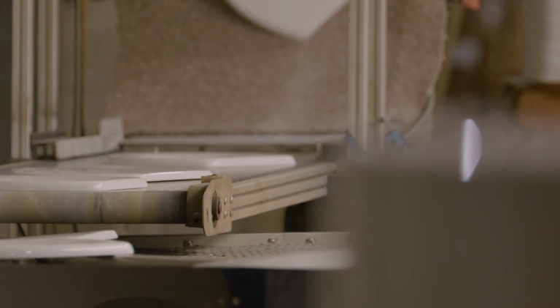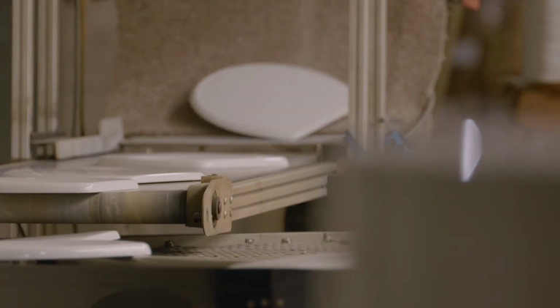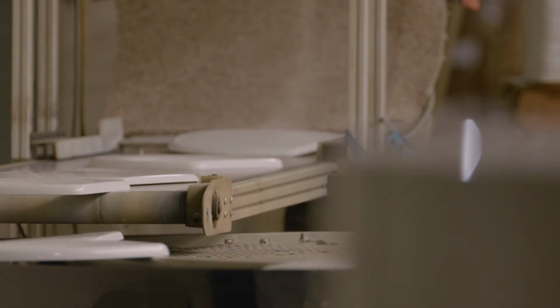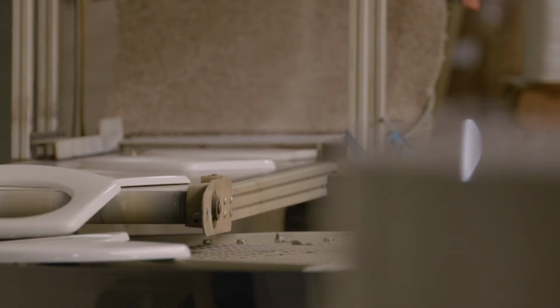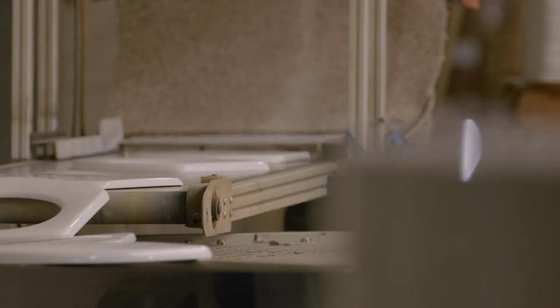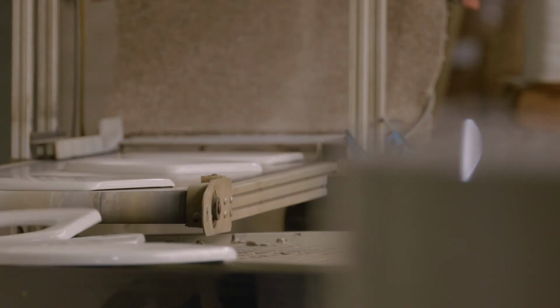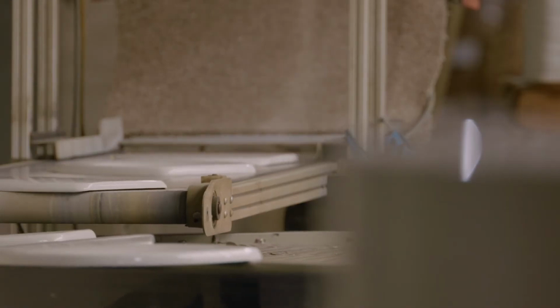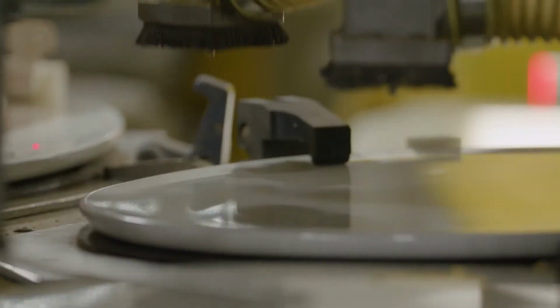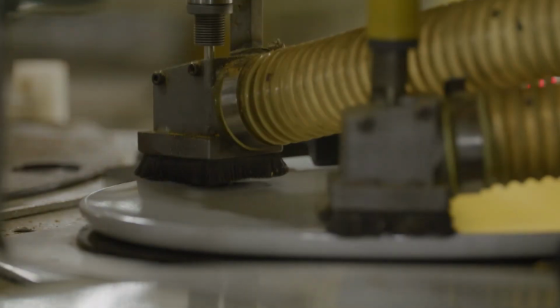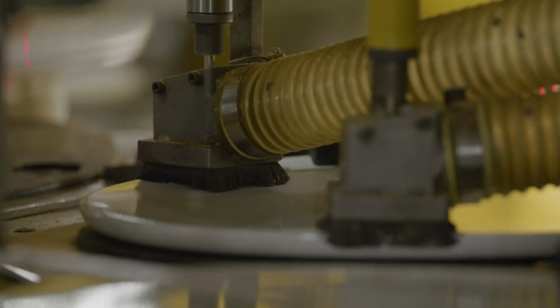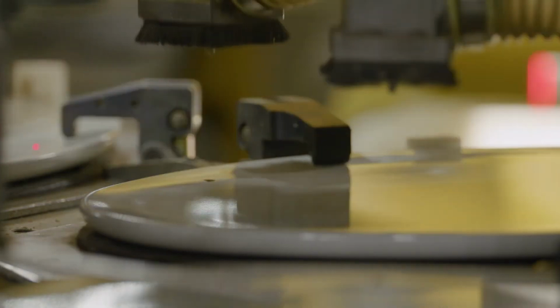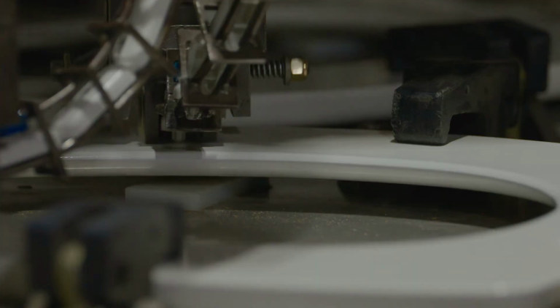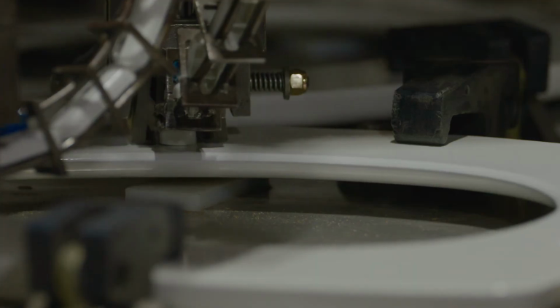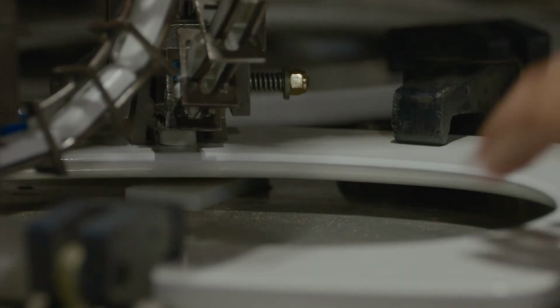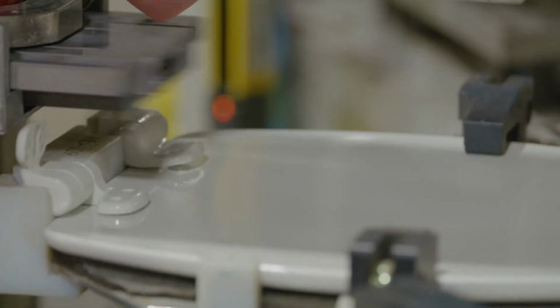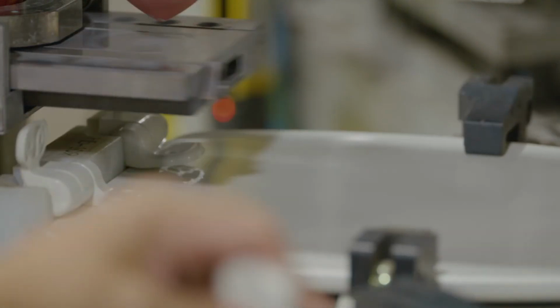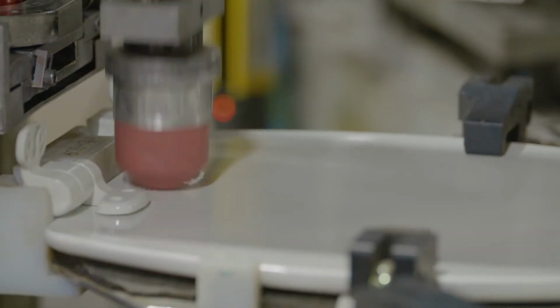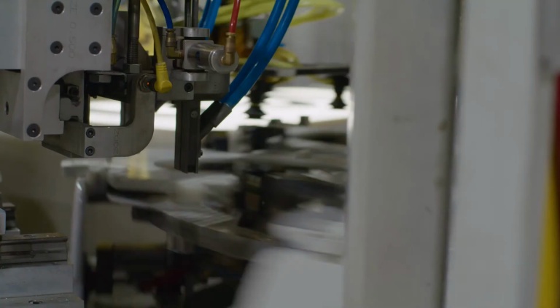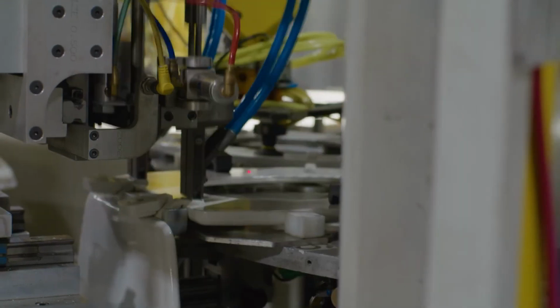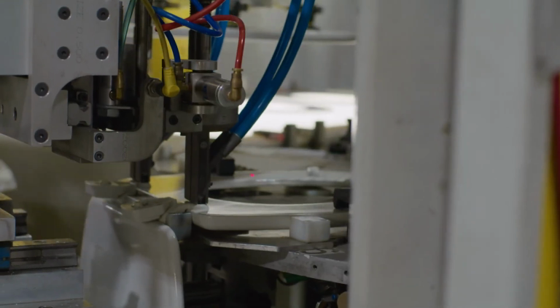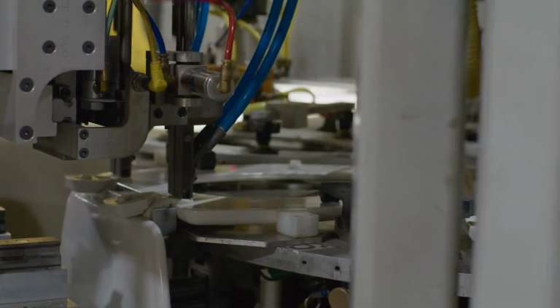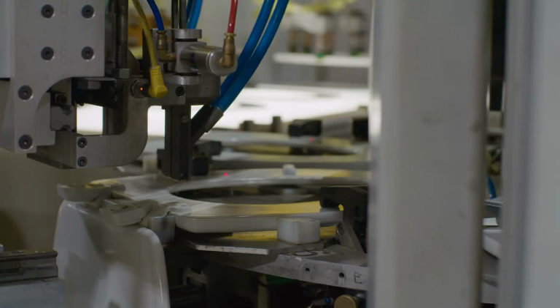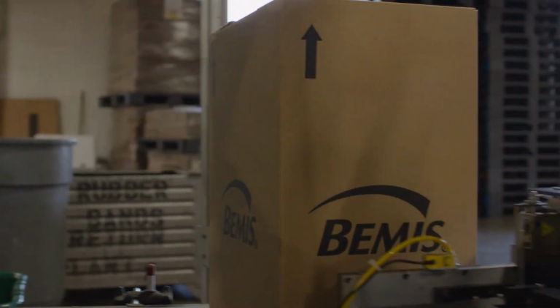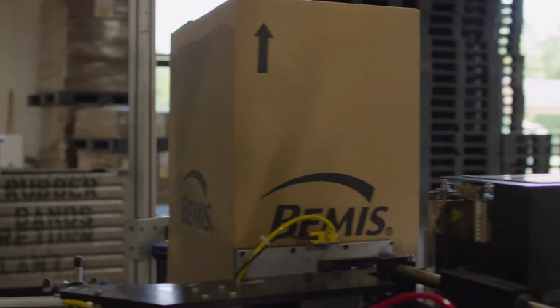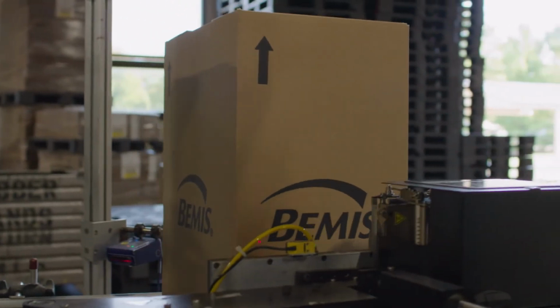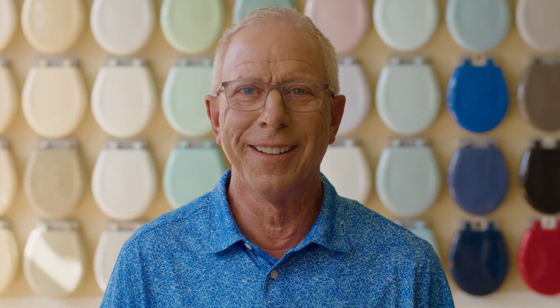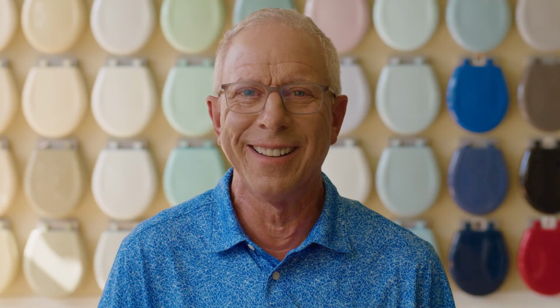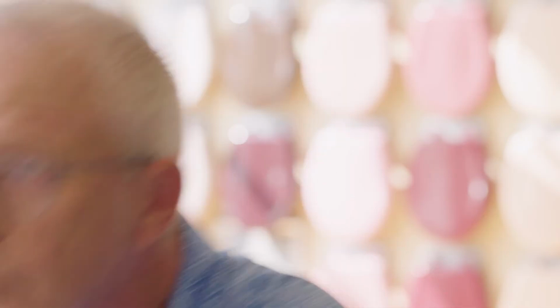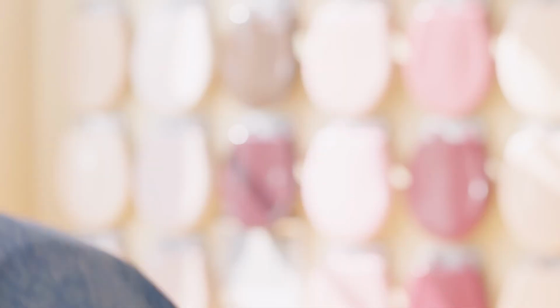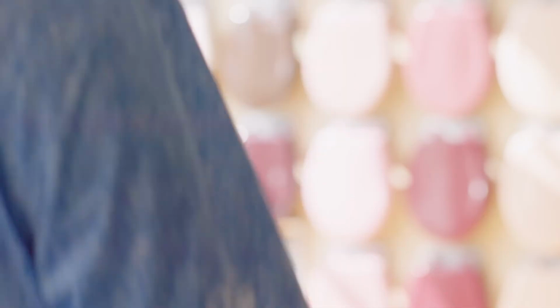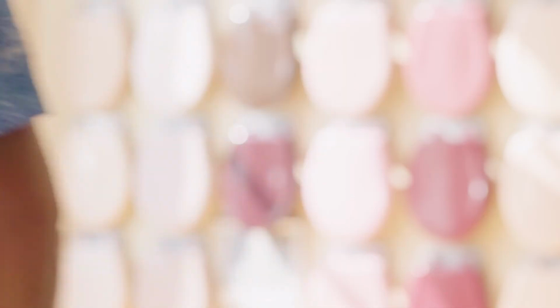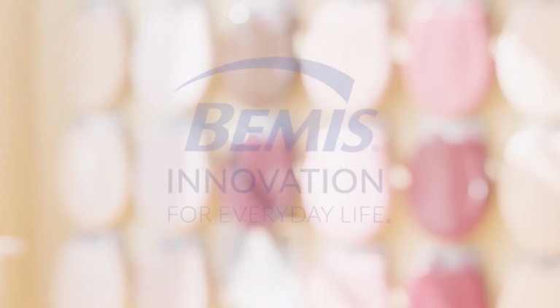The final step is where we do the assembly of the seats and covers, and it's shipped to our warehouse. Hi, I'm Tim Pitner, Director of Thermoset Operations.